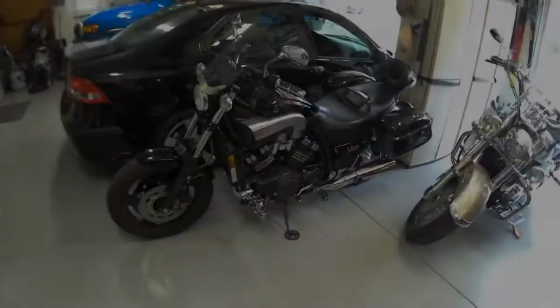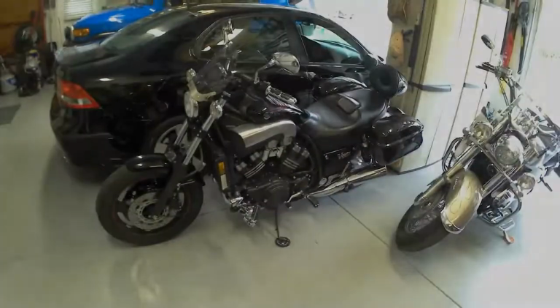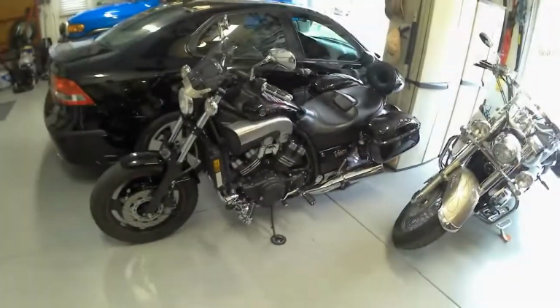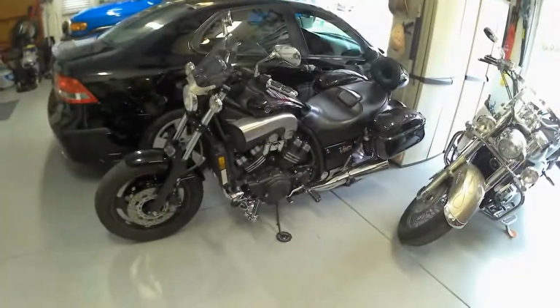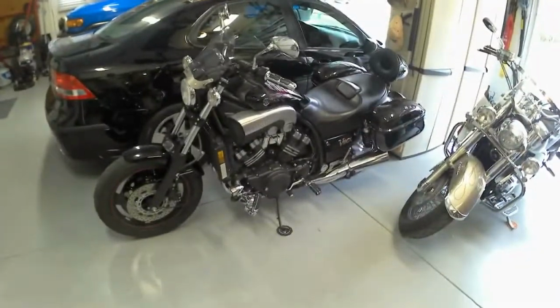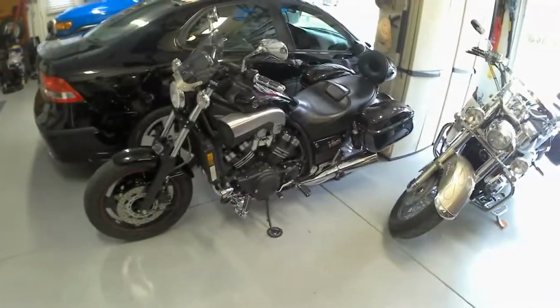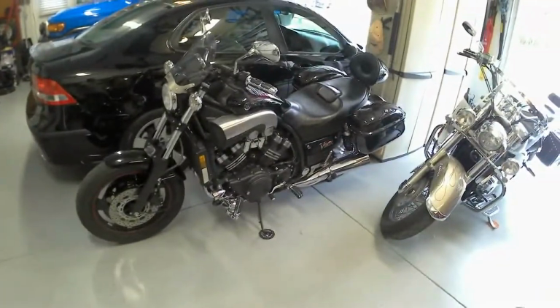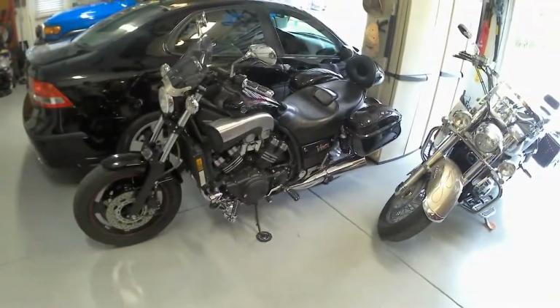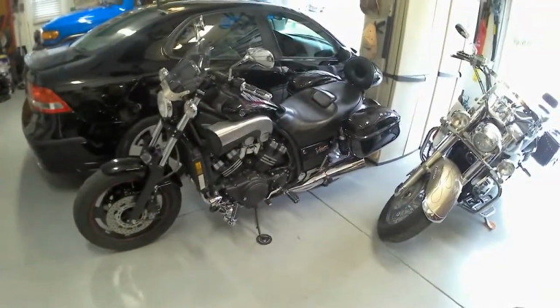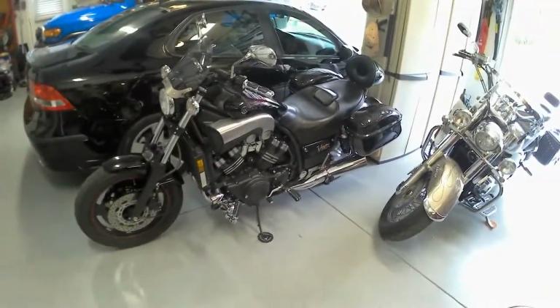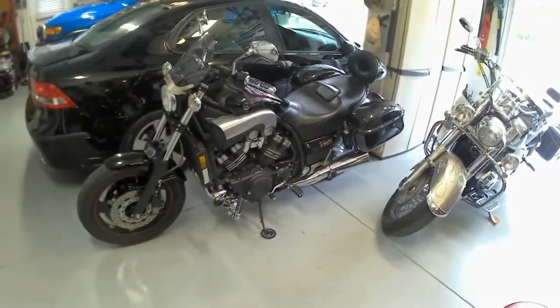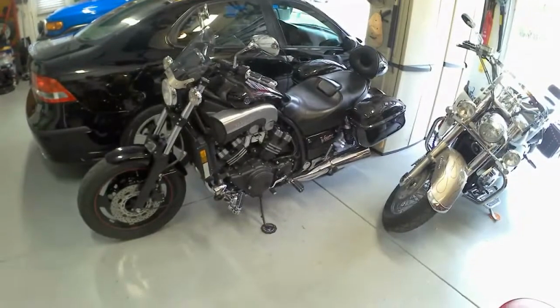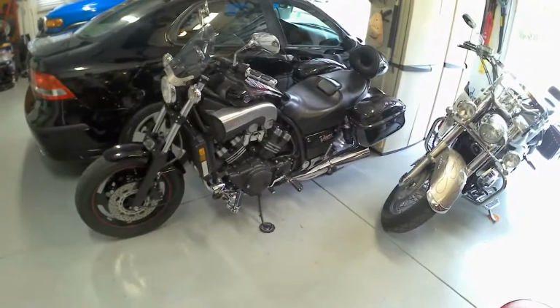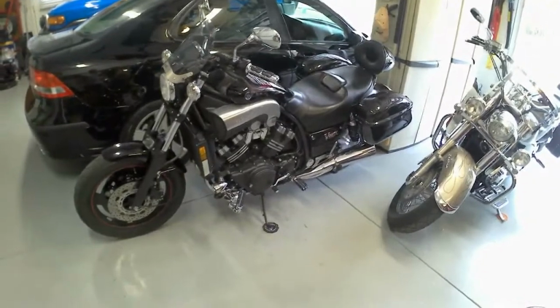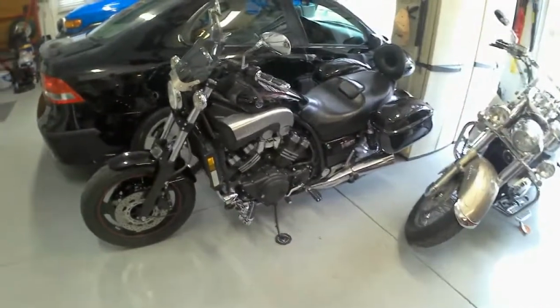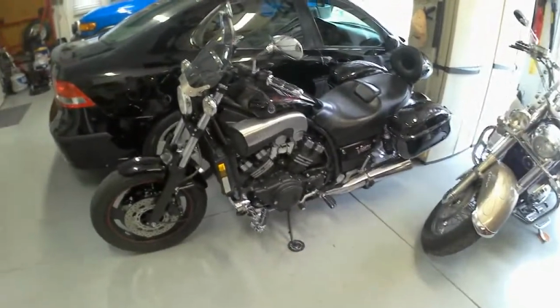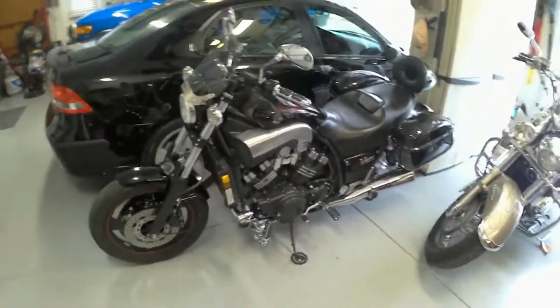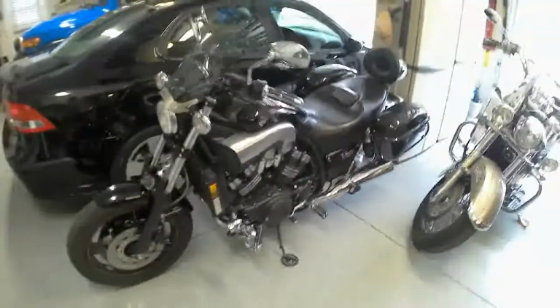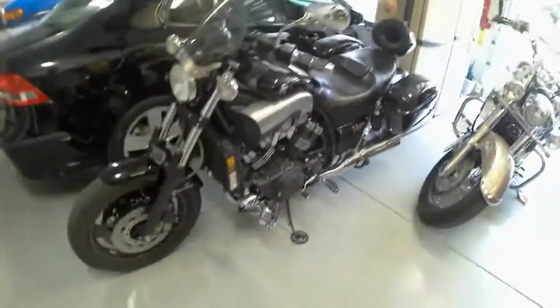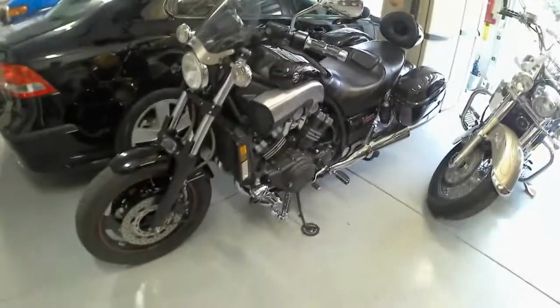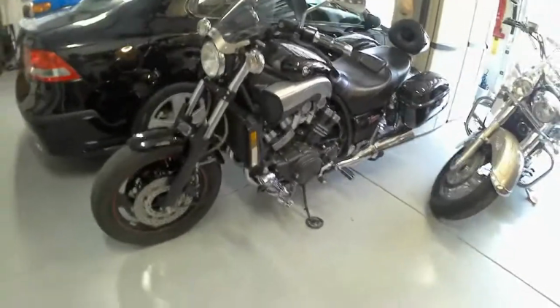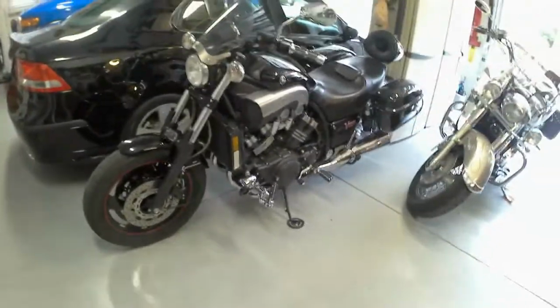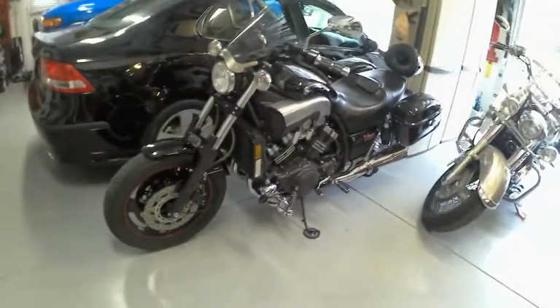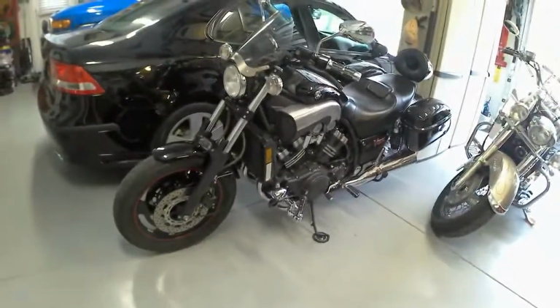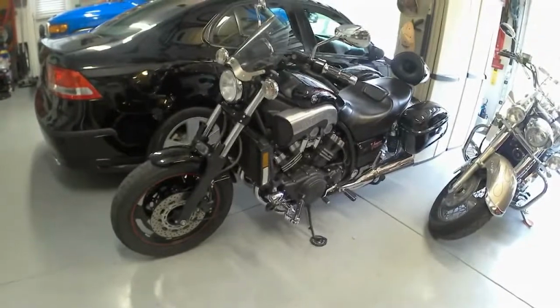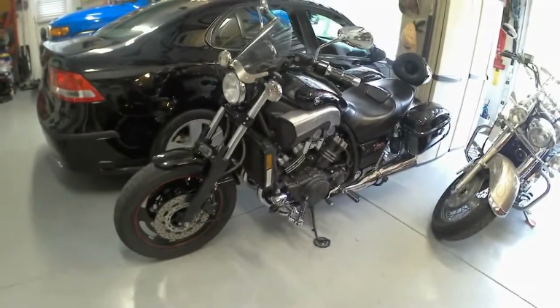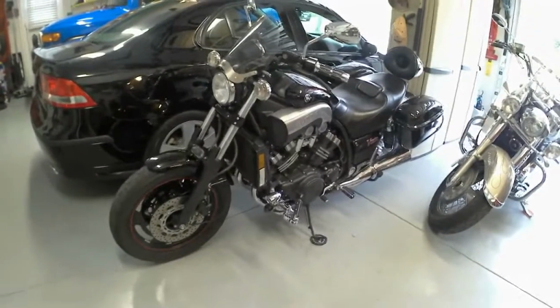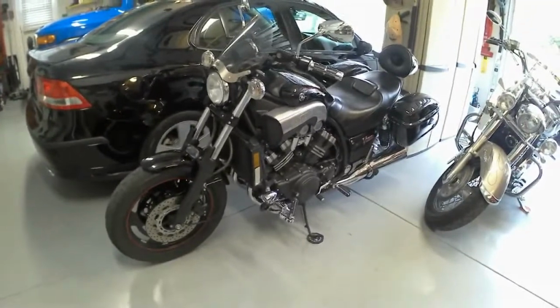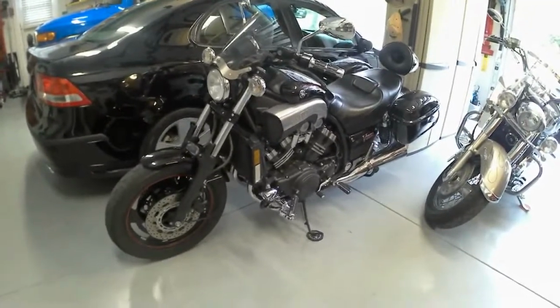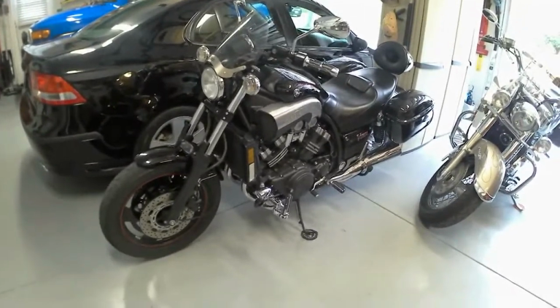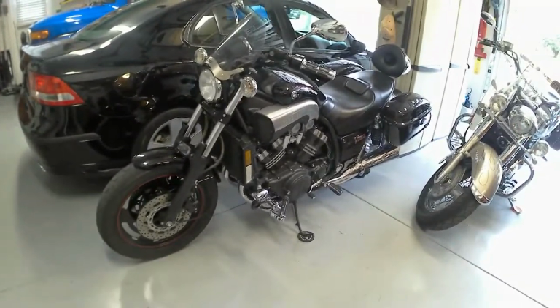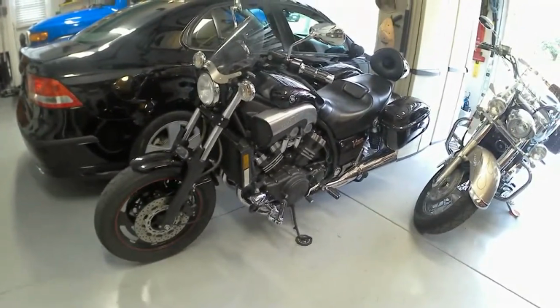Hey guys, today we're going to be talking about the 2007 VMAX. Just a quick one here — anybody that has a 2007 knows that the factory horn it comes with is just about this side of useless.